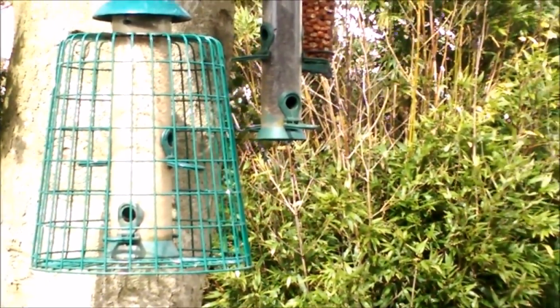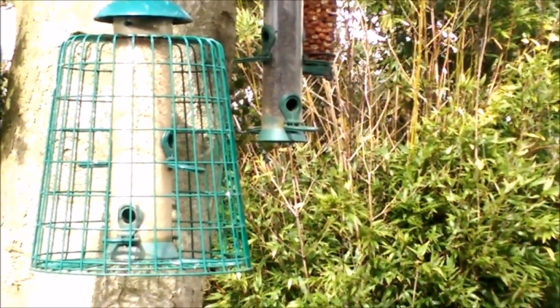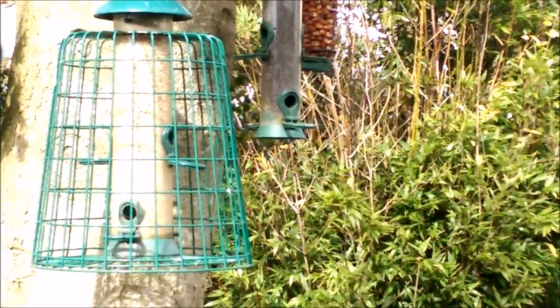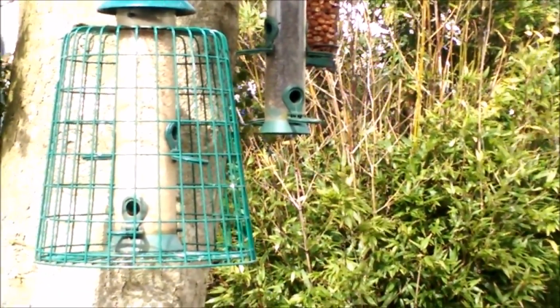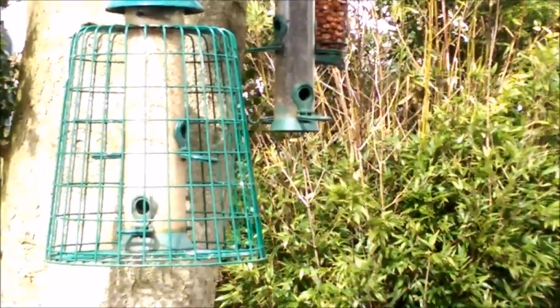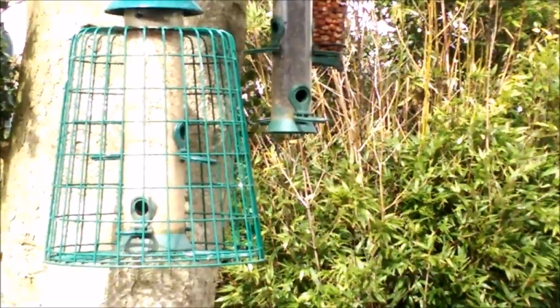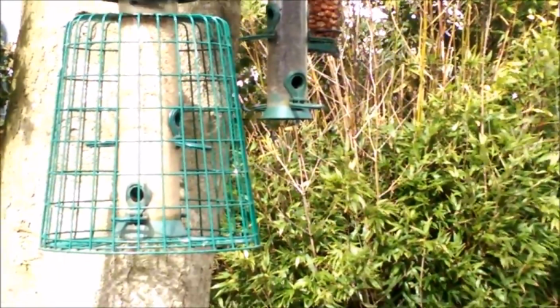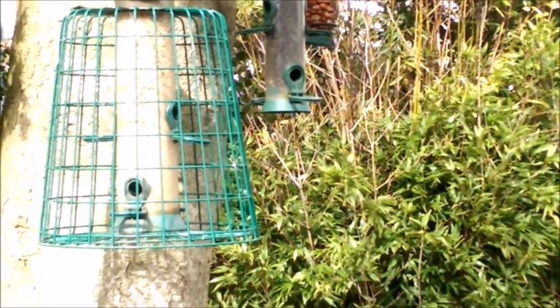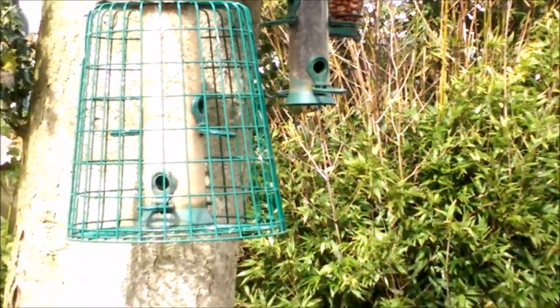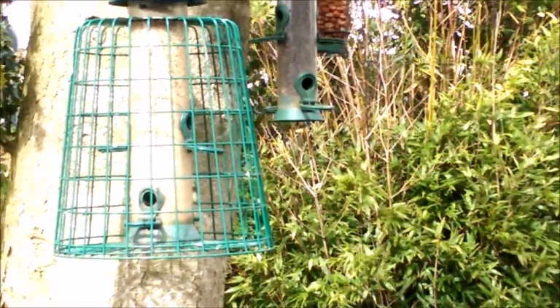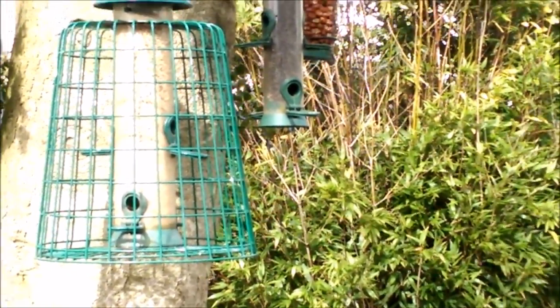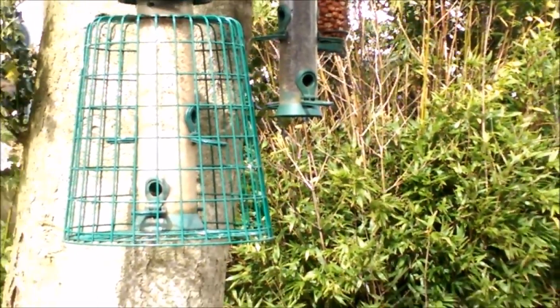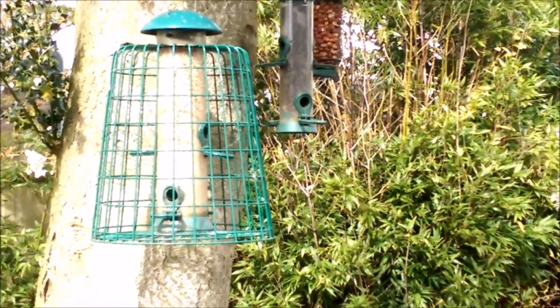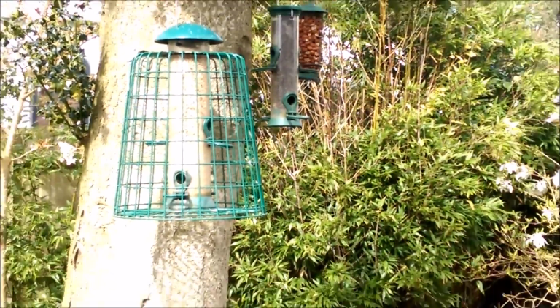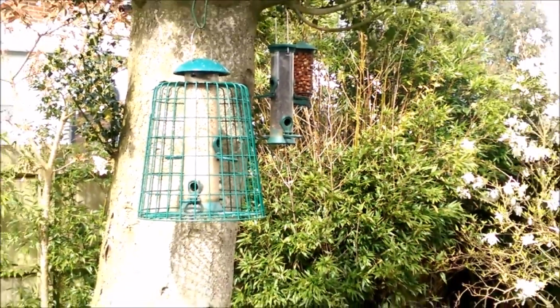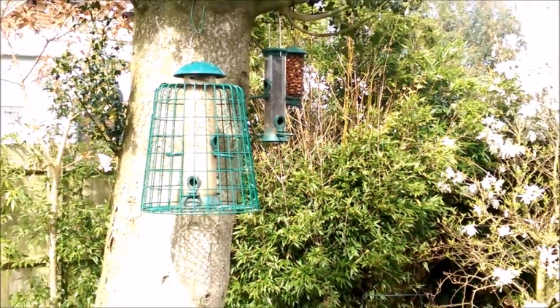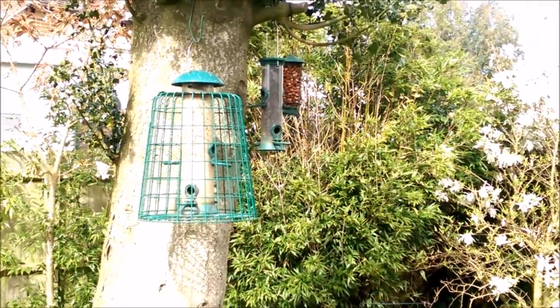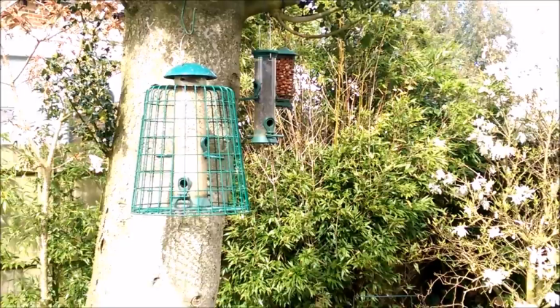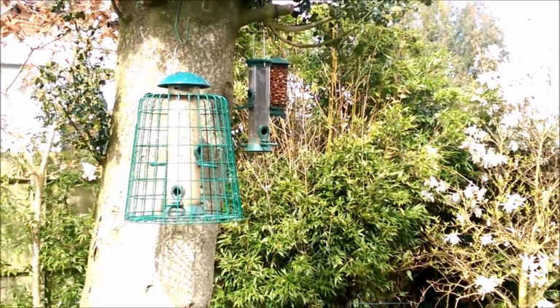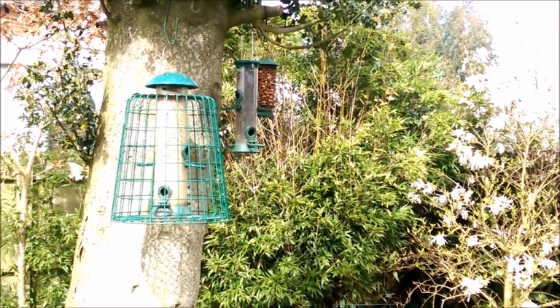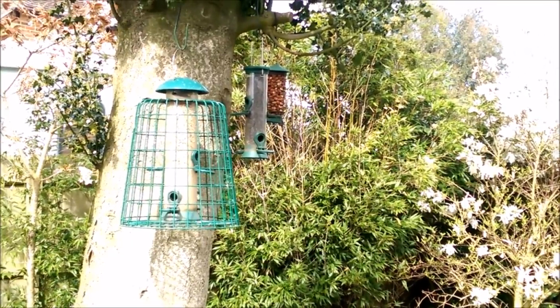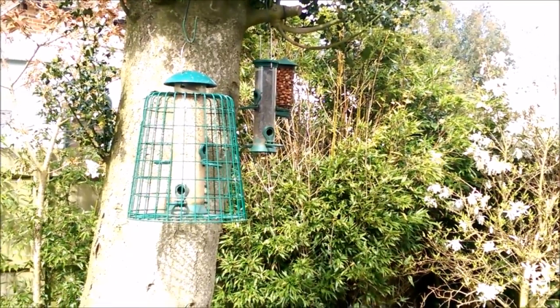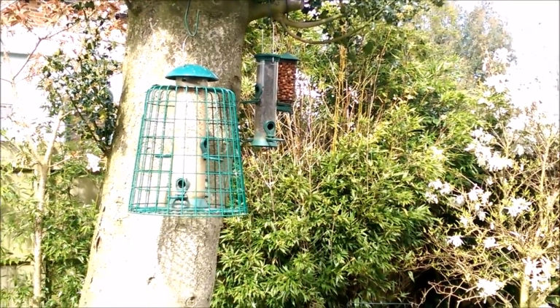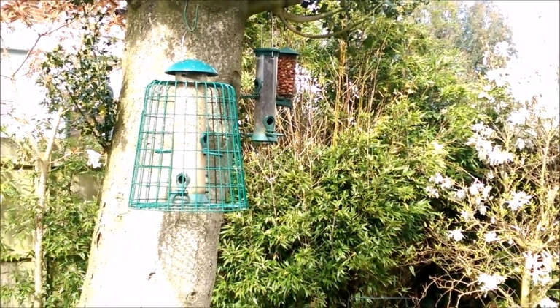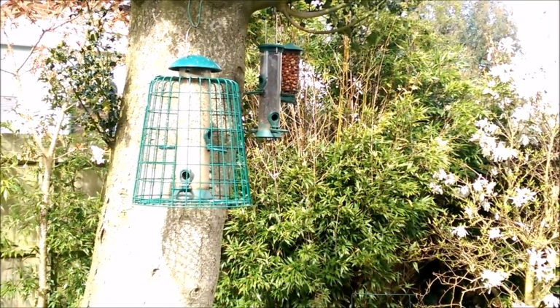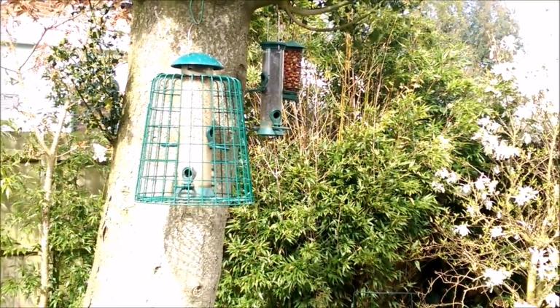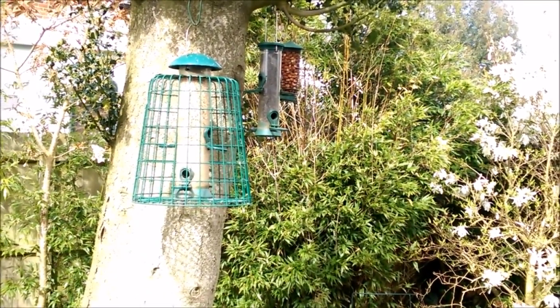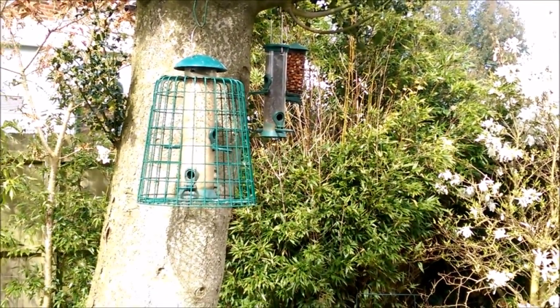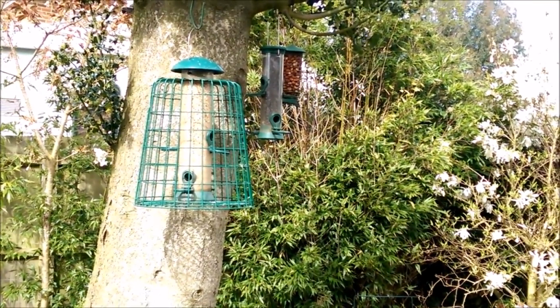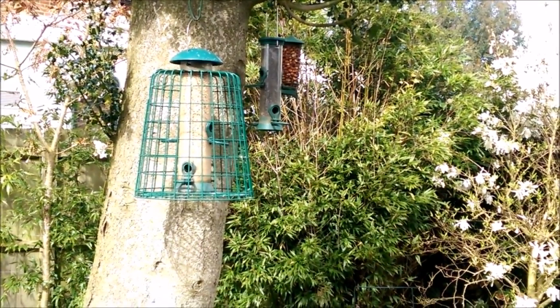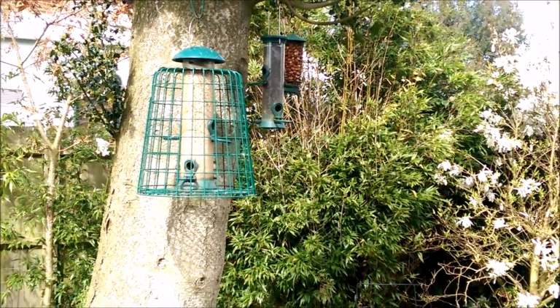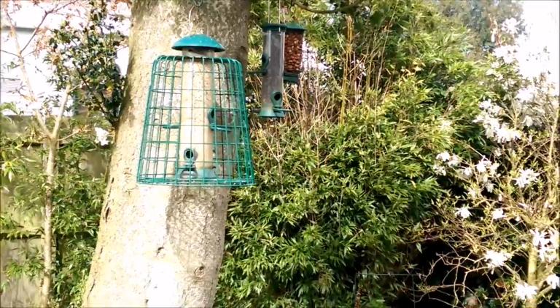Everything from goldfinches, greenfinches, blue tits, robins, sparrows, and on the peanuts we have woodpeckers and all sorts of things there as well.